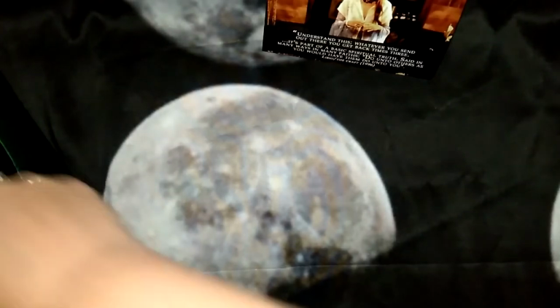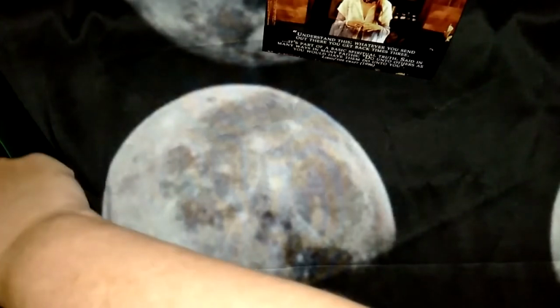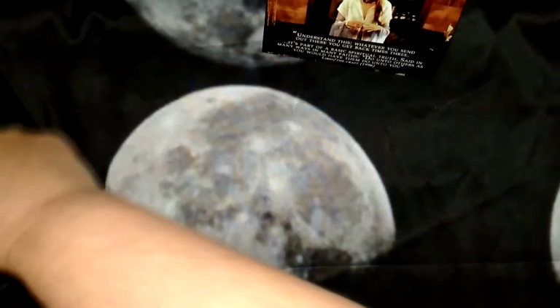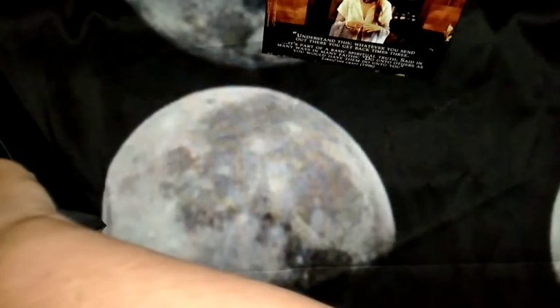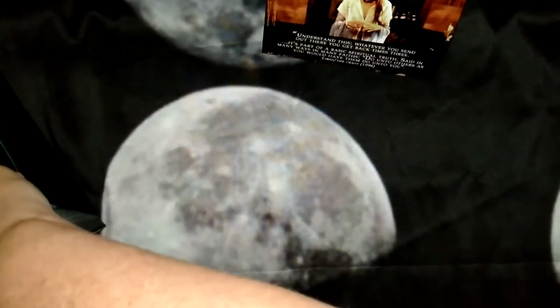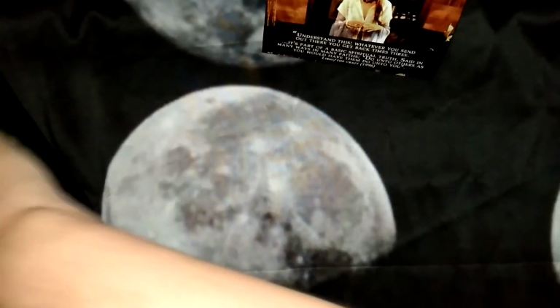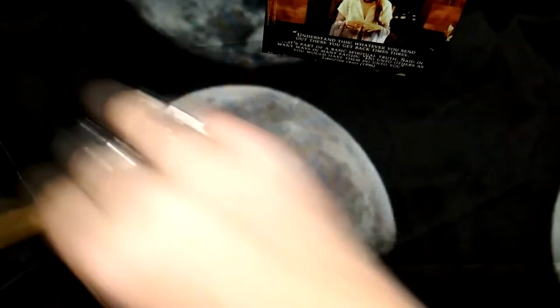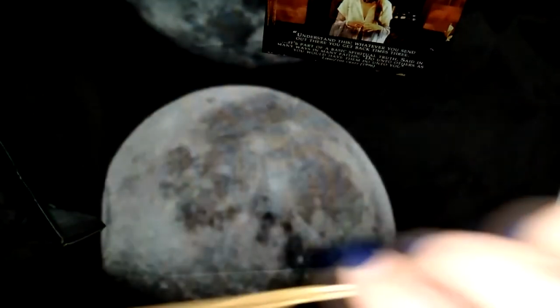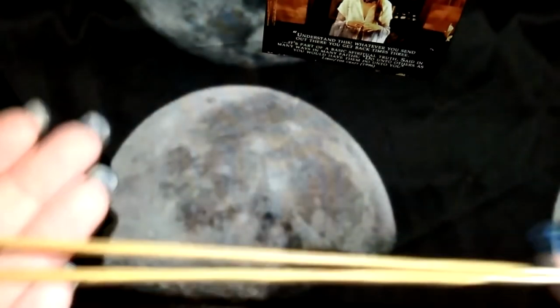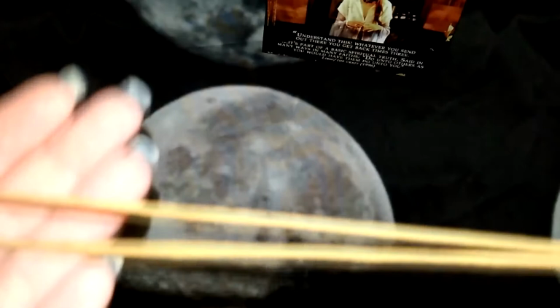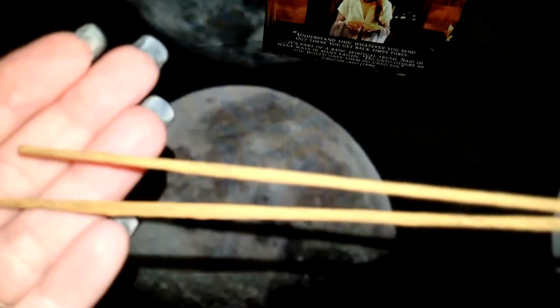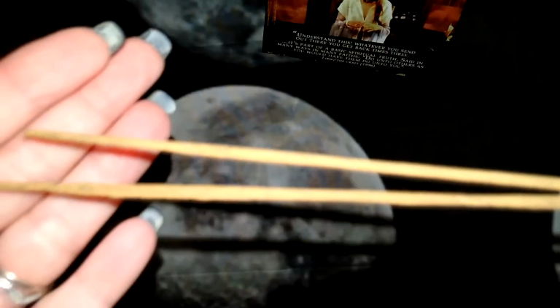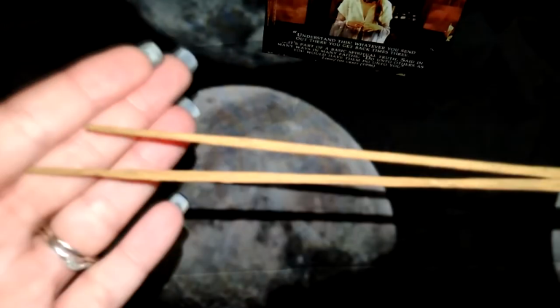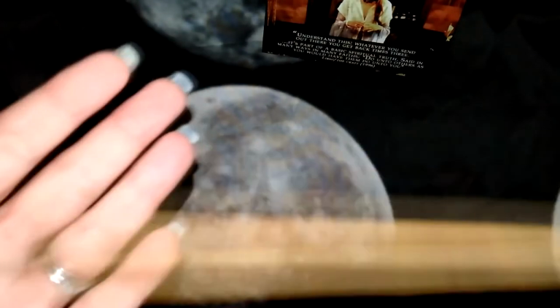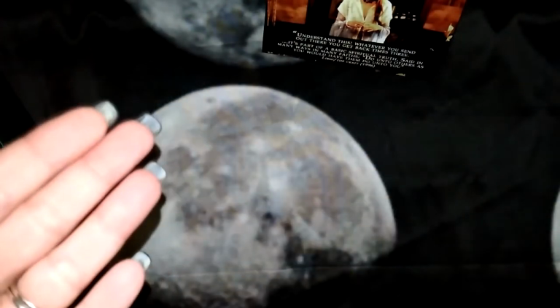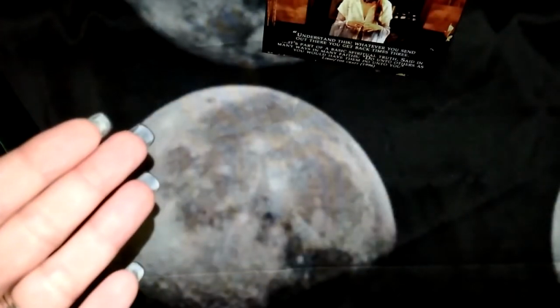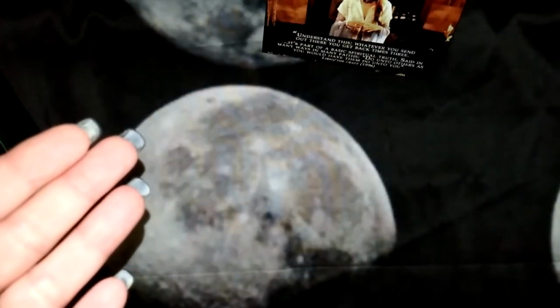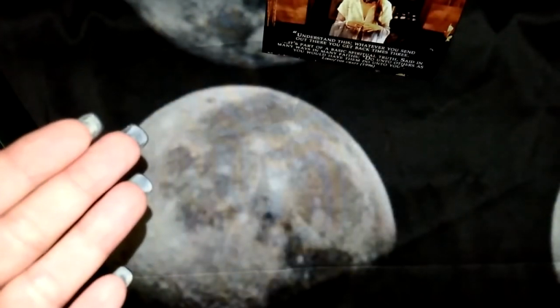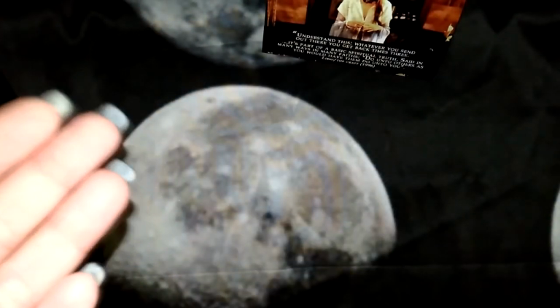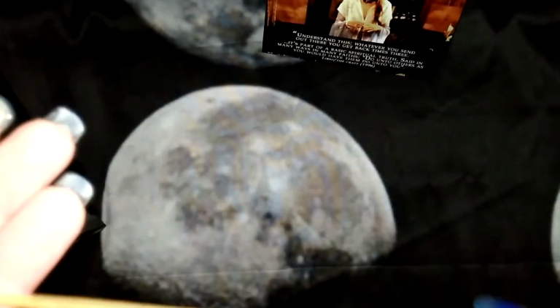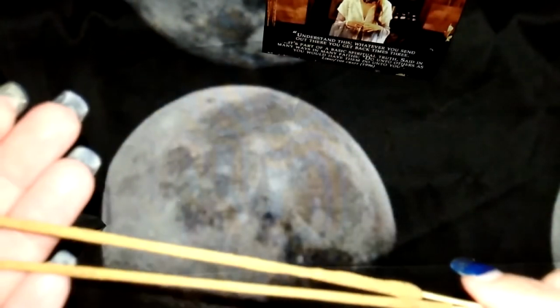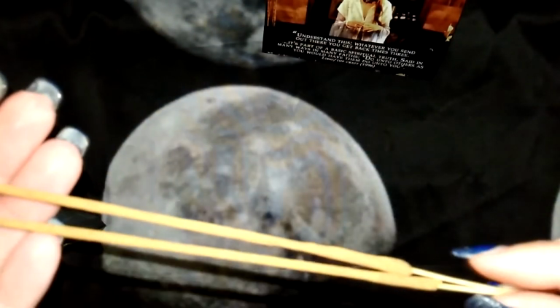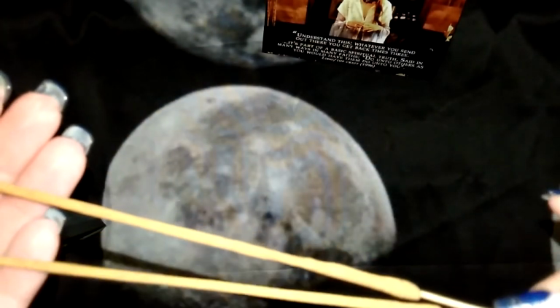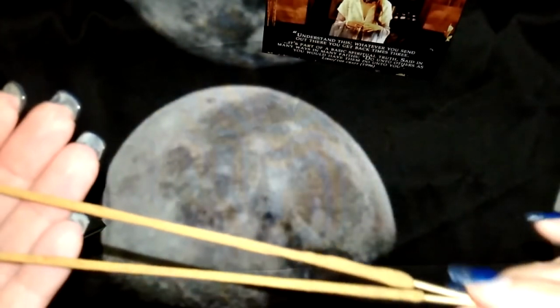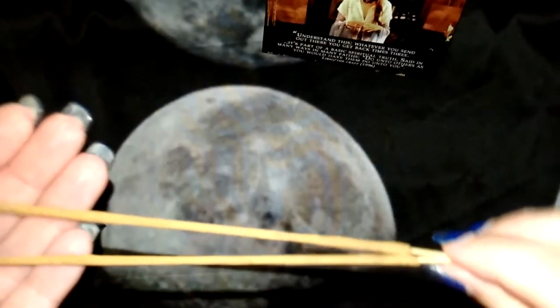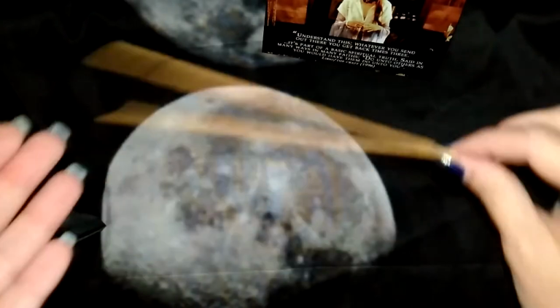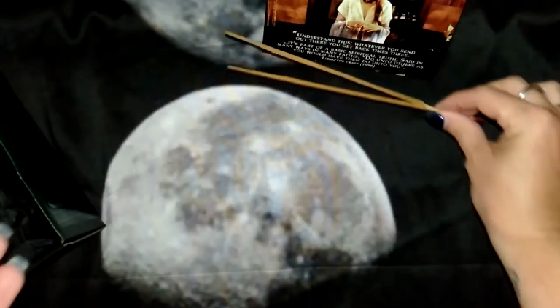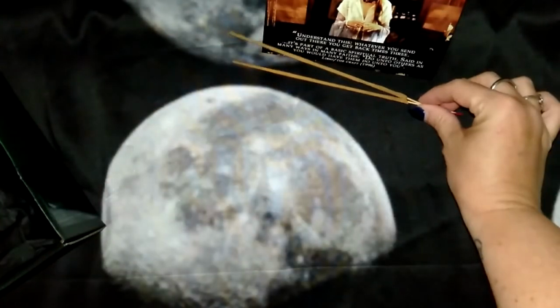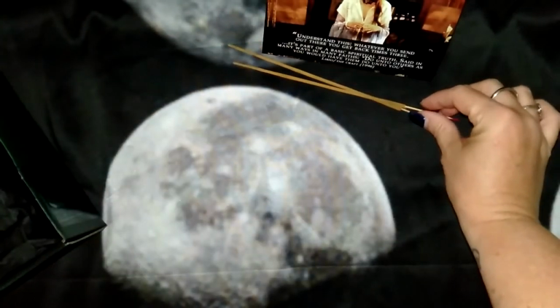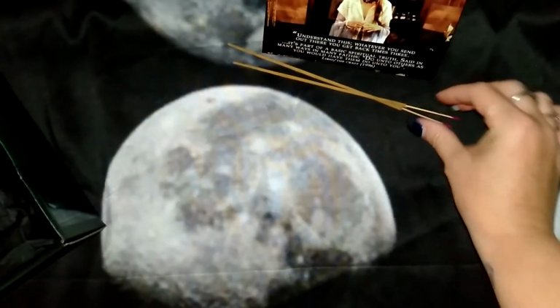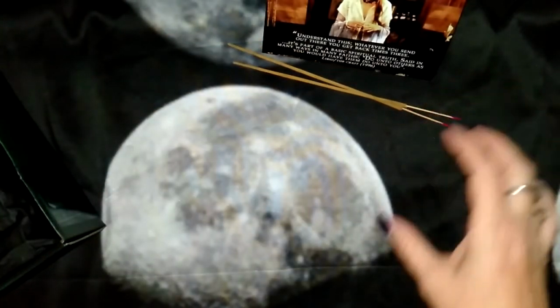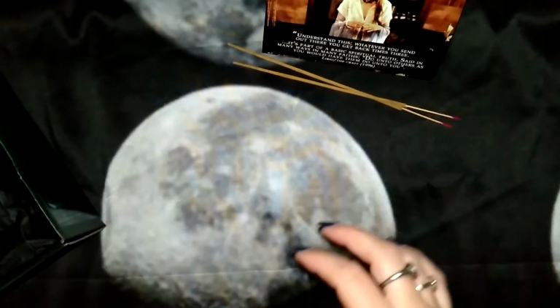We have some incense sticks and they smell quite sweet. I'm not sure what ones they are yet.